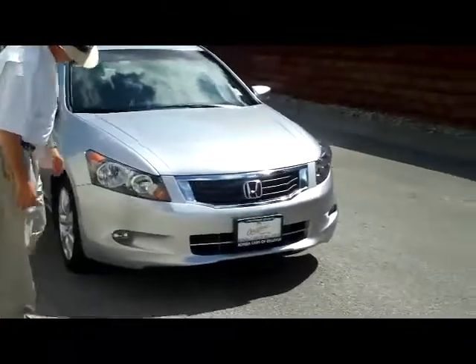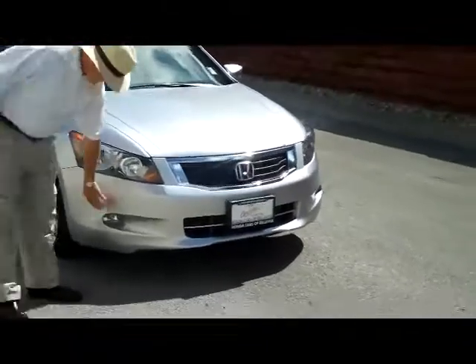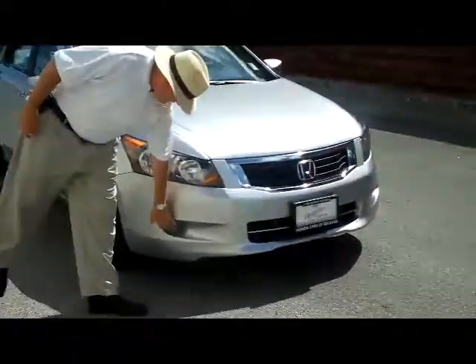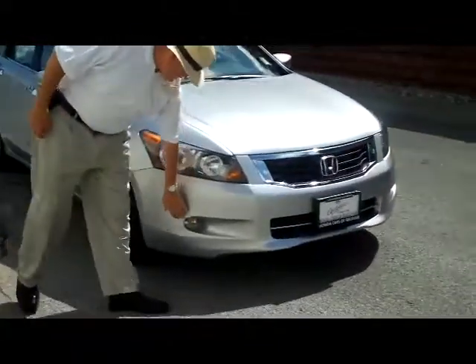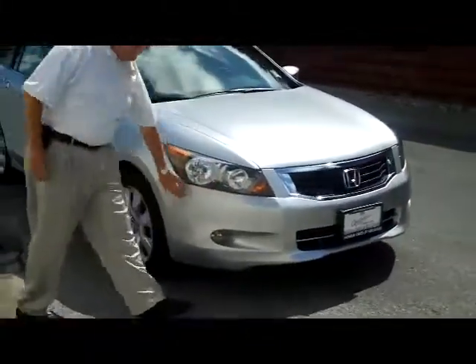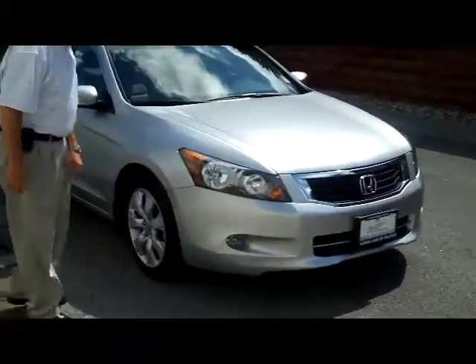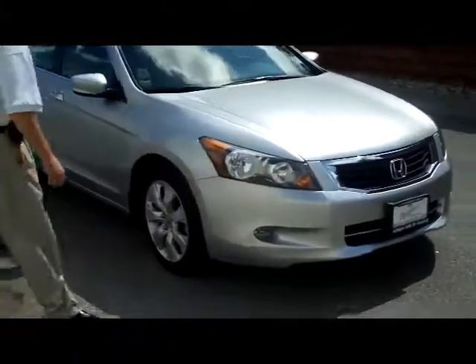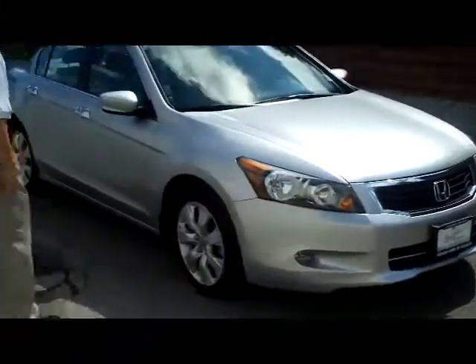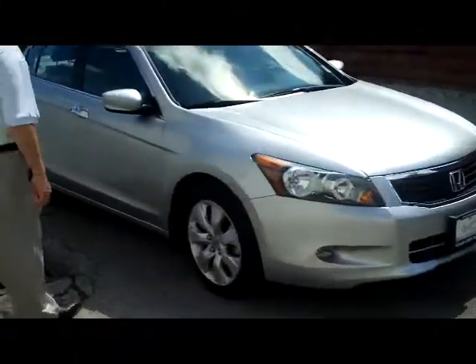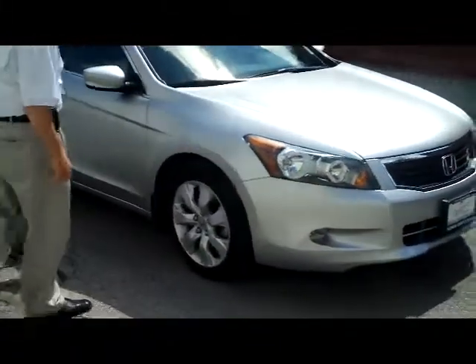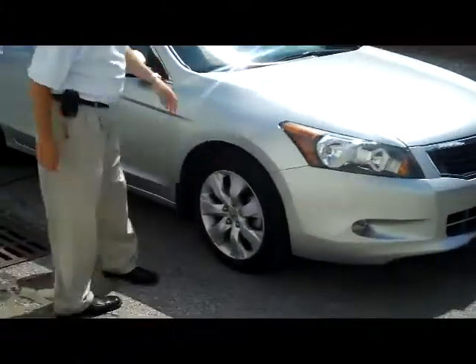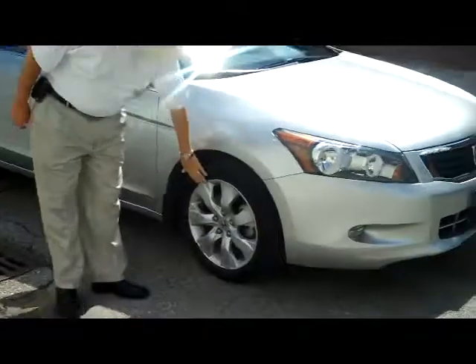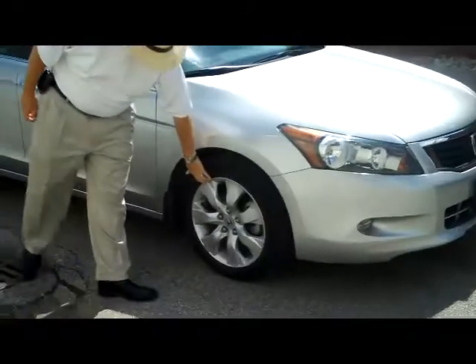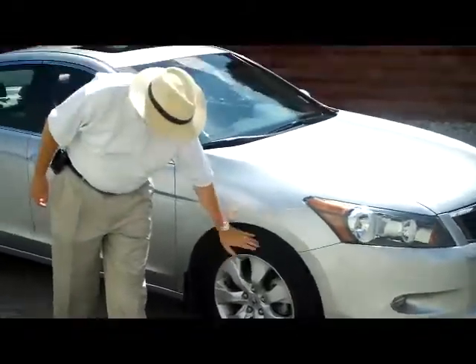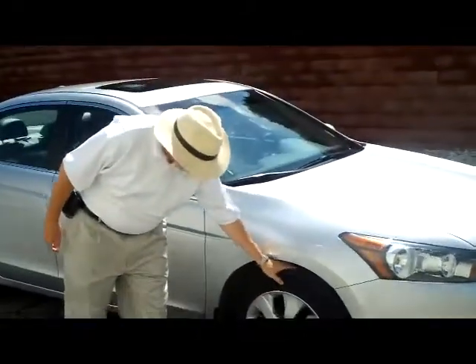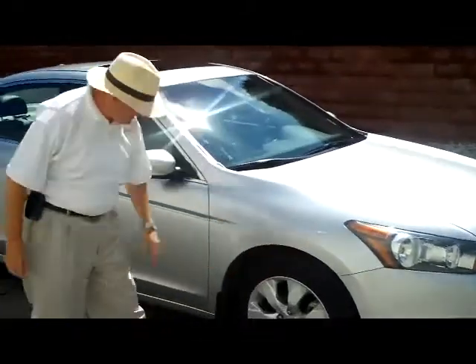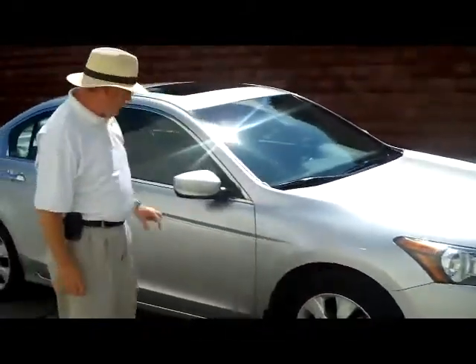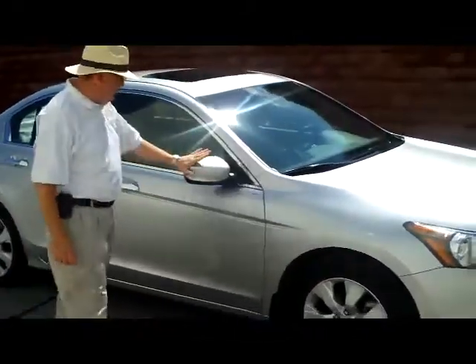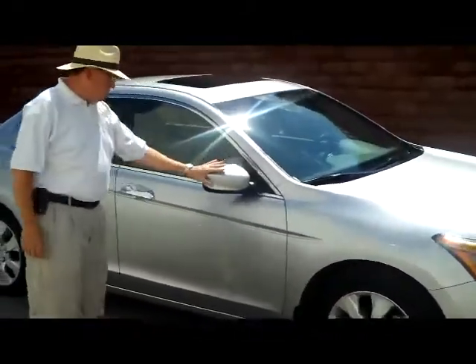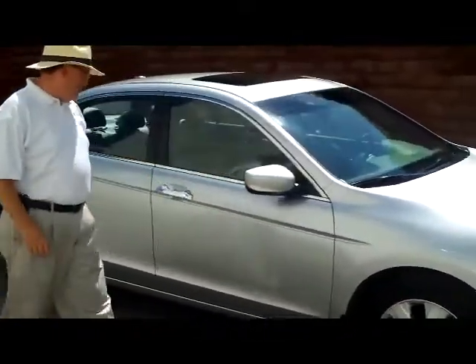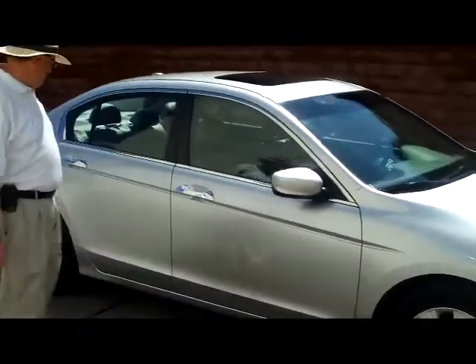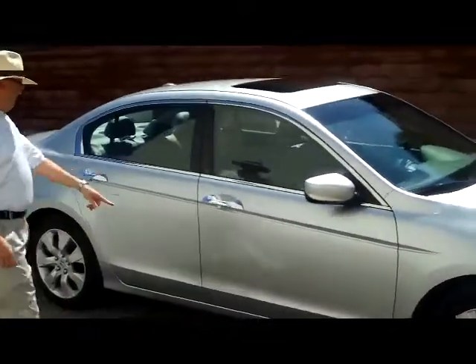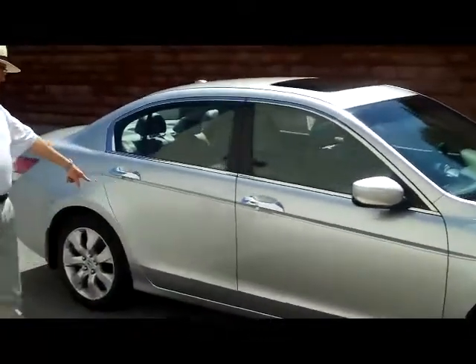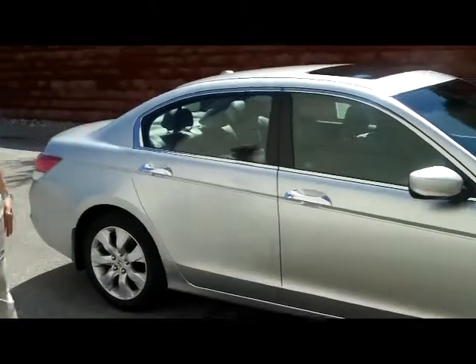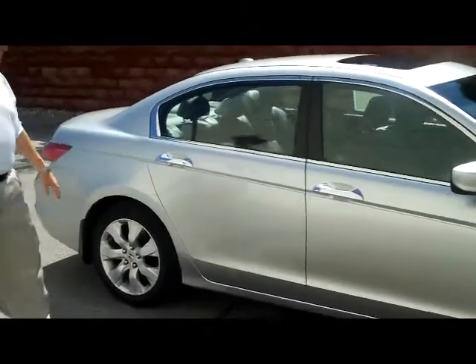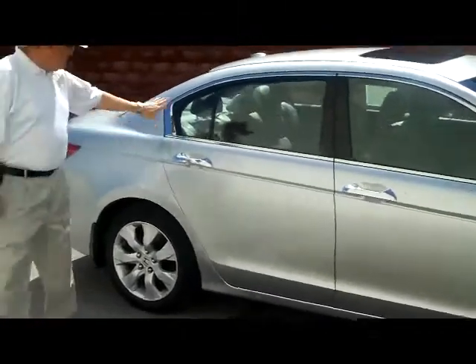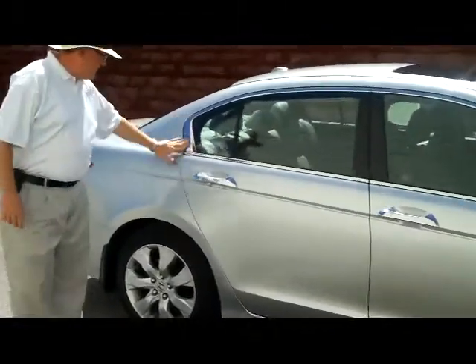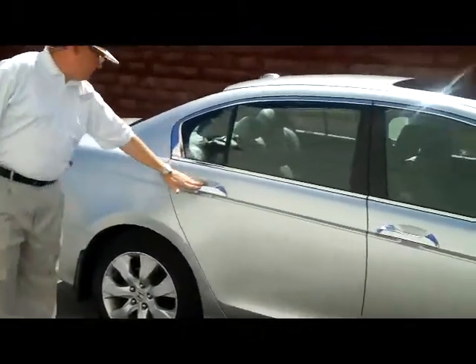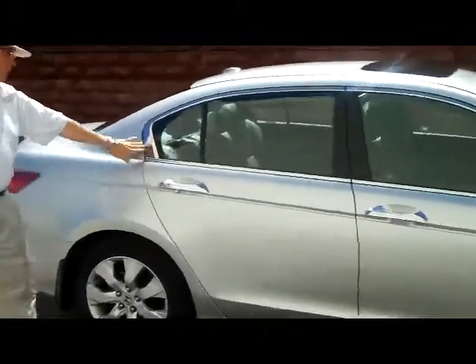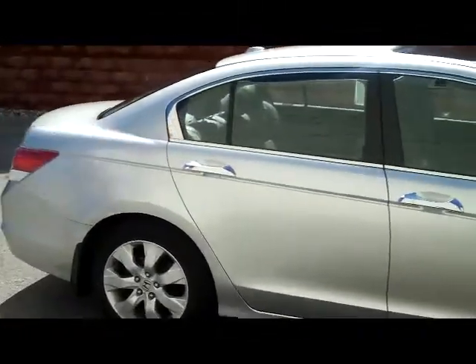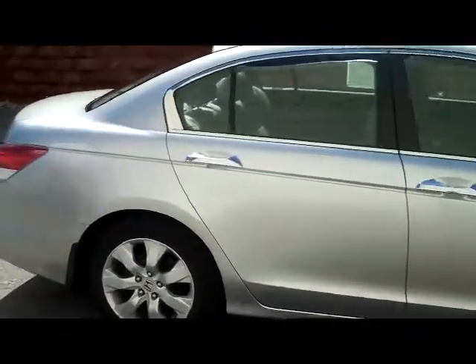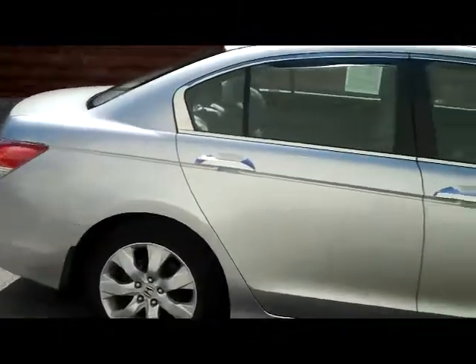It does have the fog lights, 5 mile an hour bumpers in the front and the back. It gives you the 17 inch wheels and tires — tires are like new. Breakaway mirrors, reinforced steel door beams. With the V6 you get the chrome on the windows and the doors.